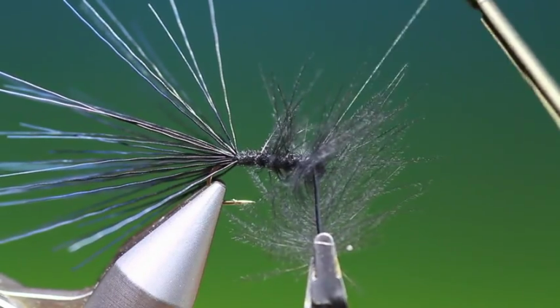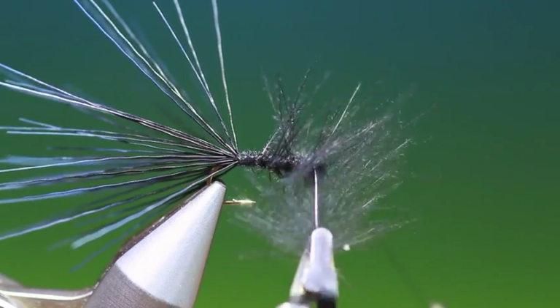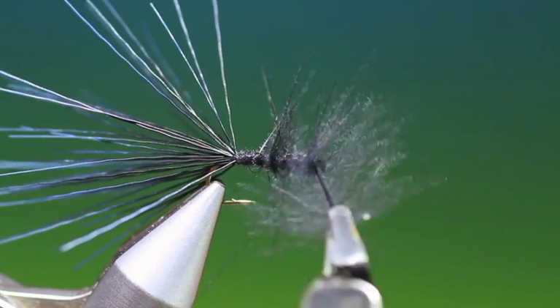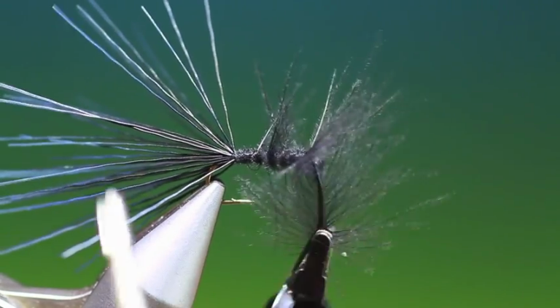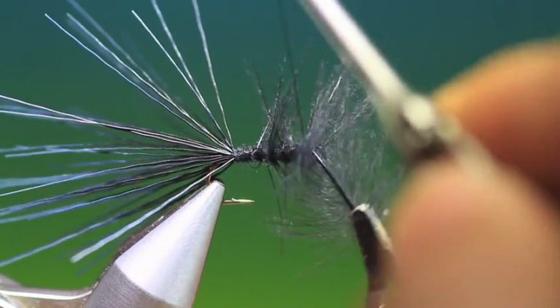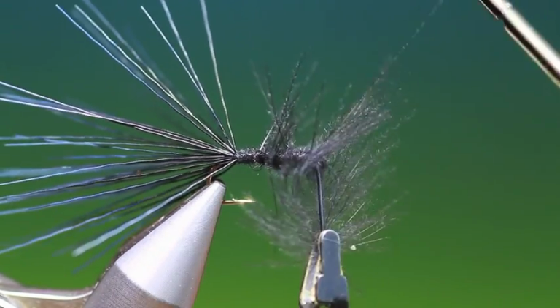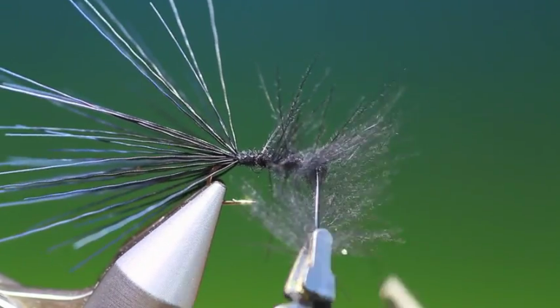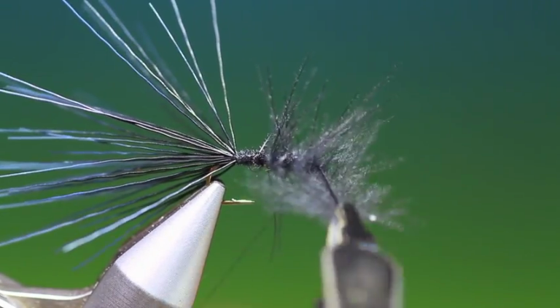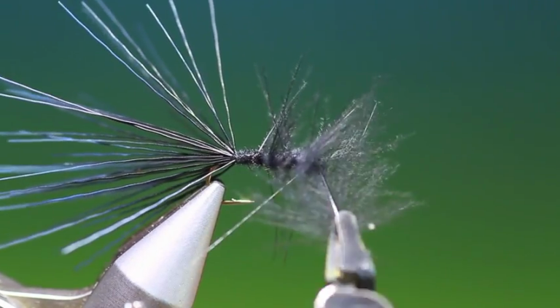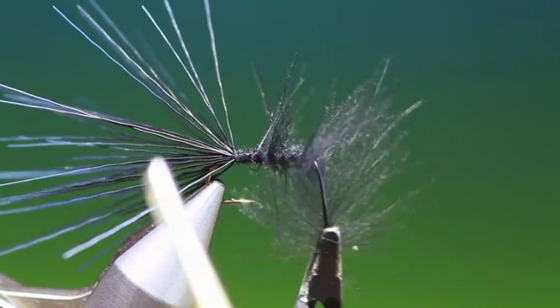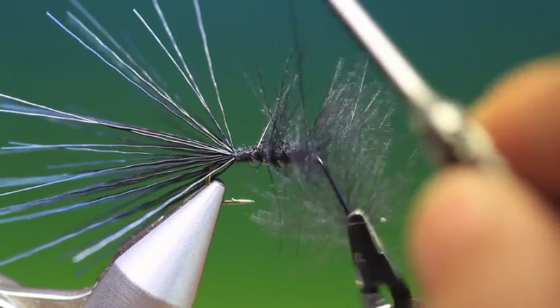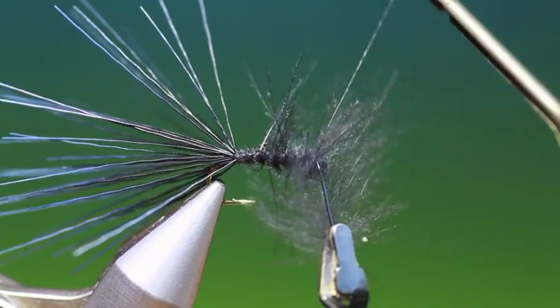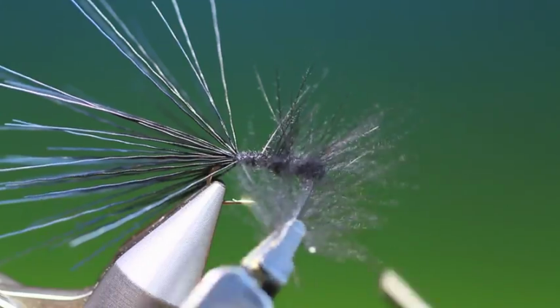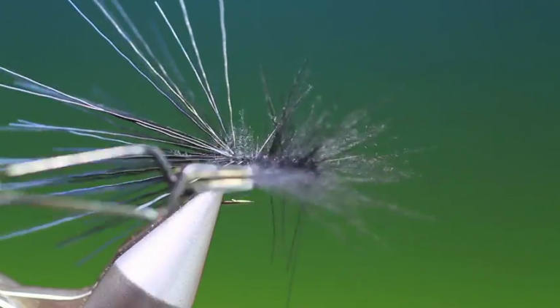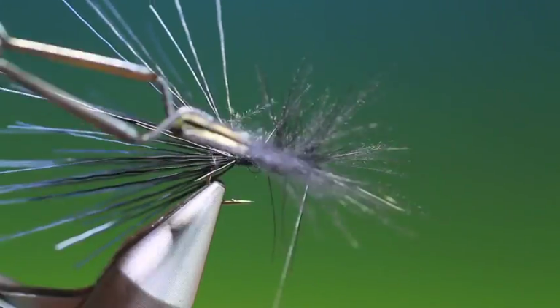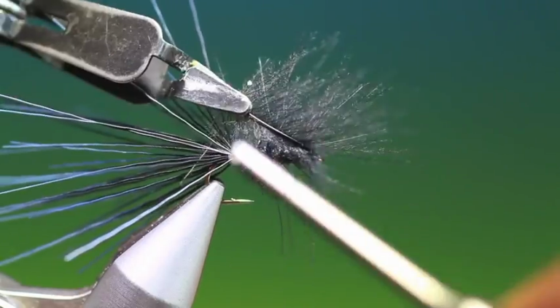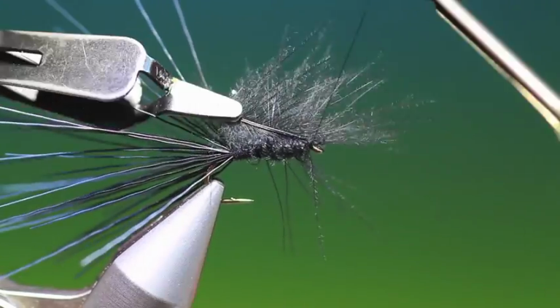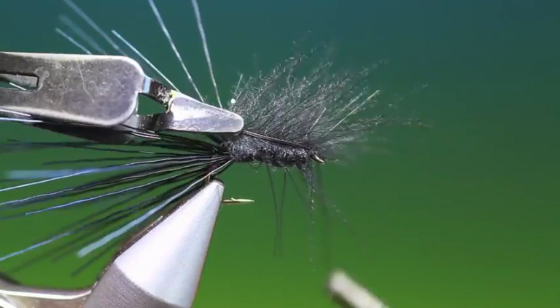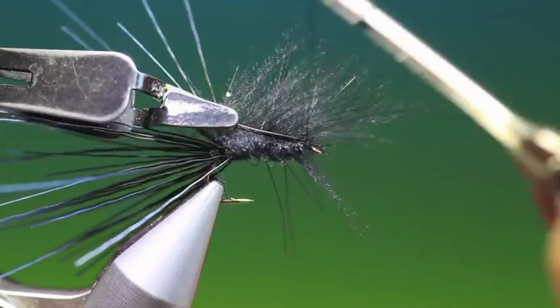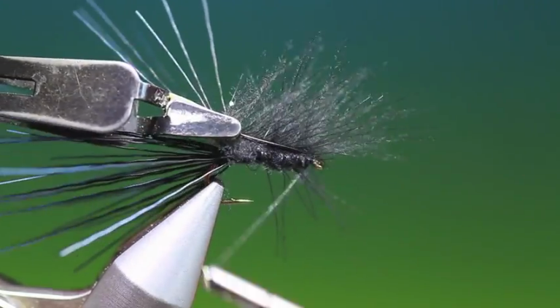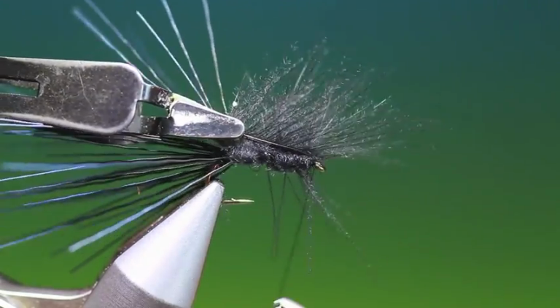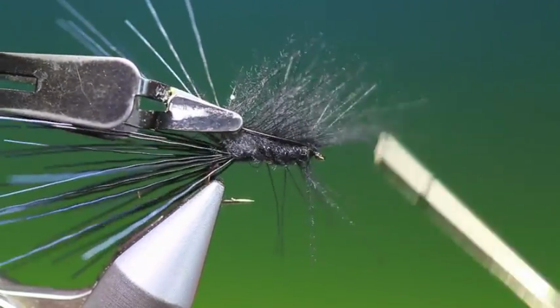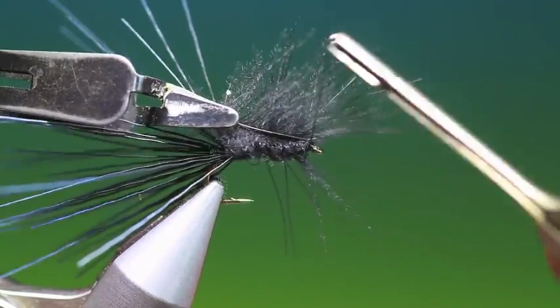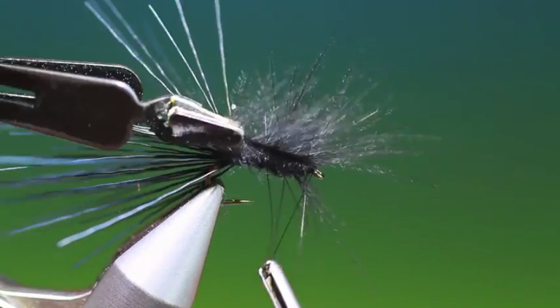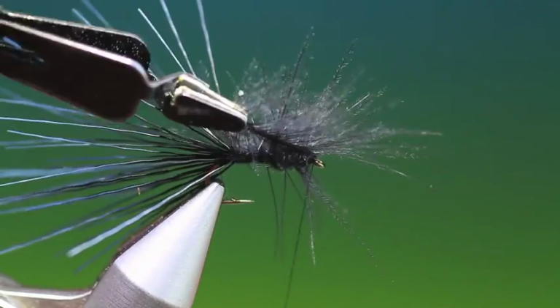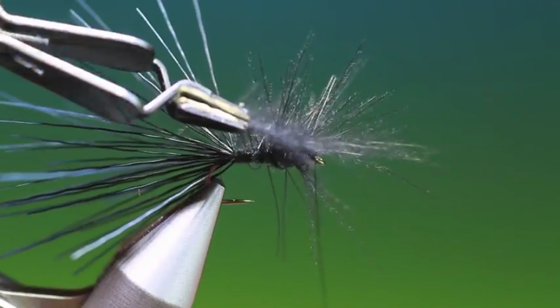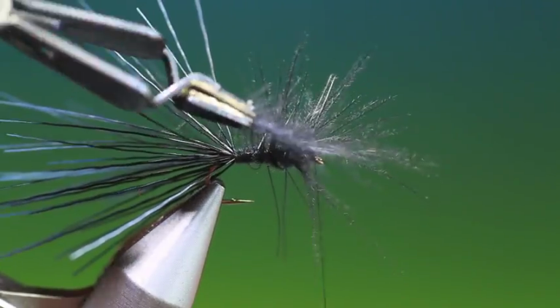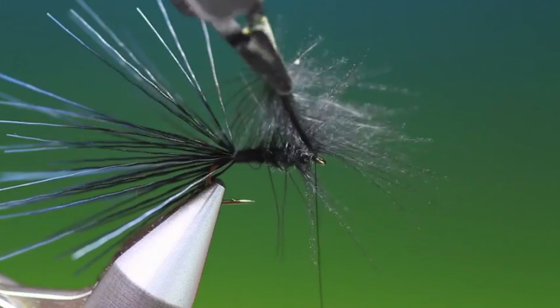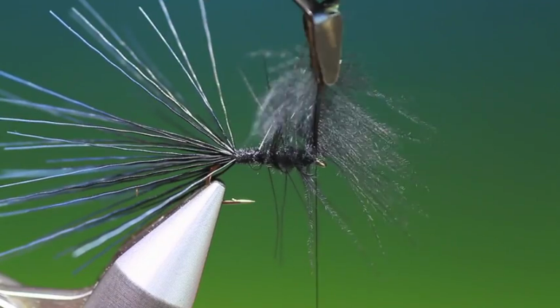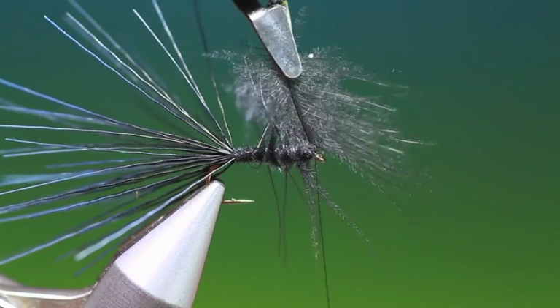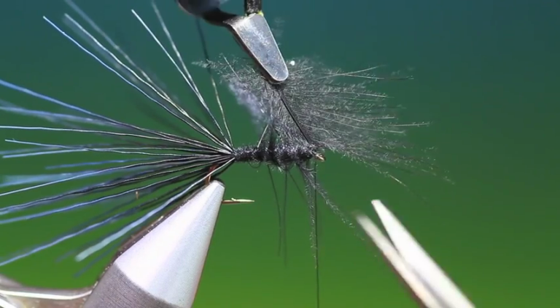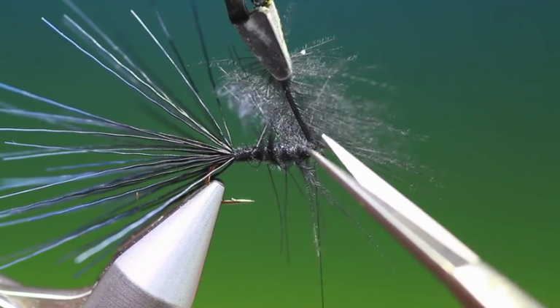It's a very simple pattern, as I said, but one that really, really does work. And June is the month of the beetles.